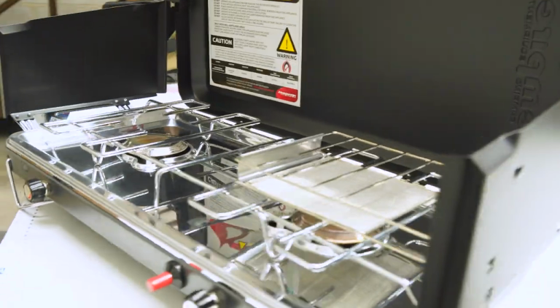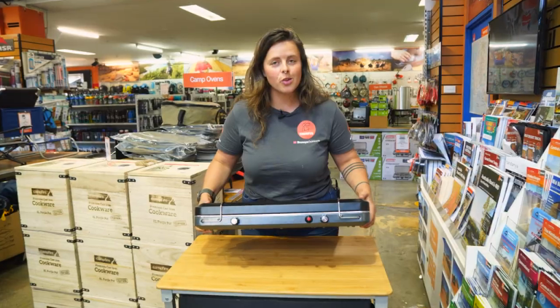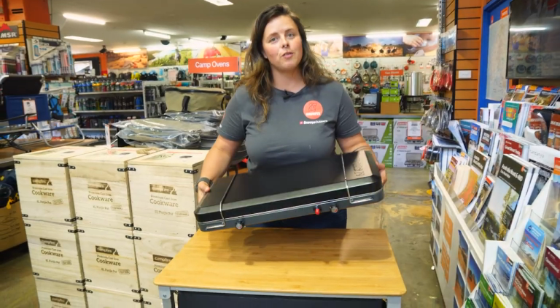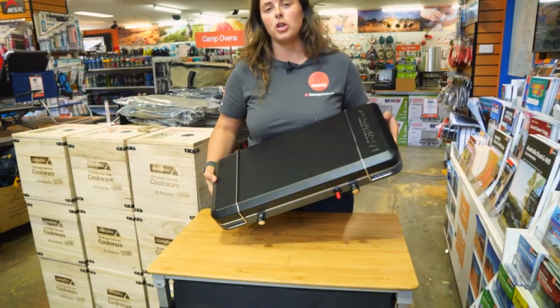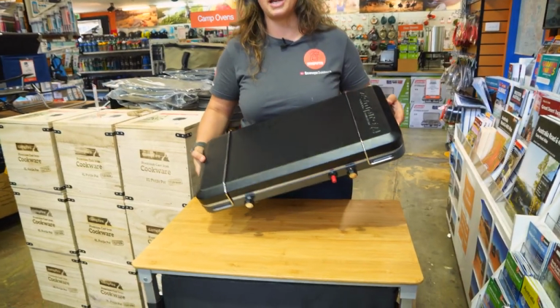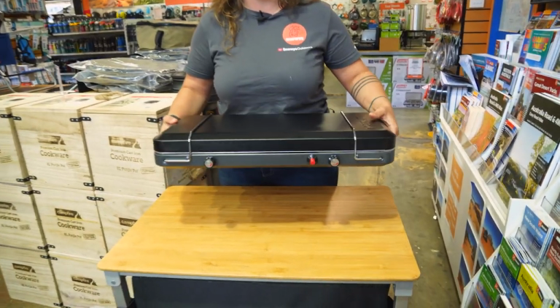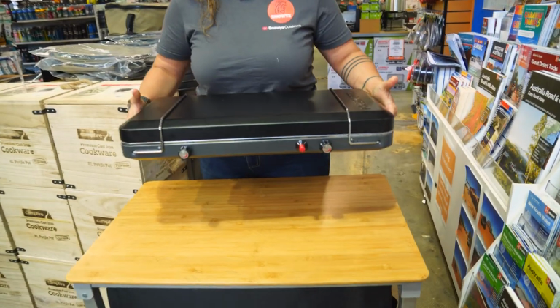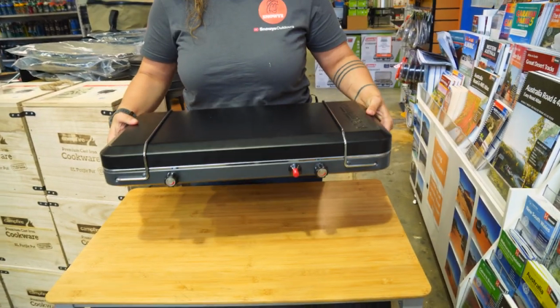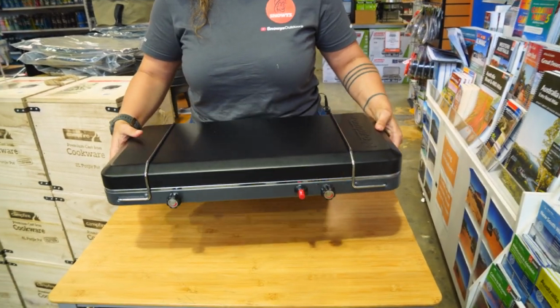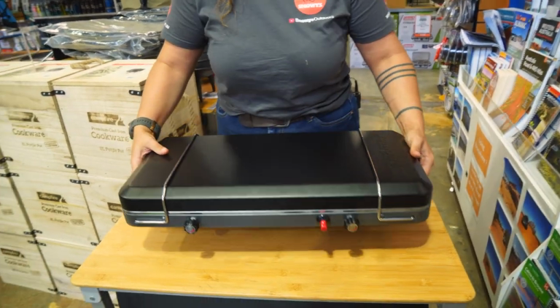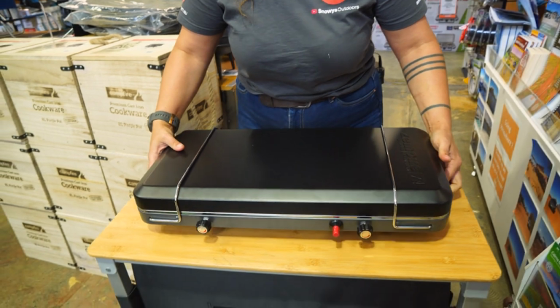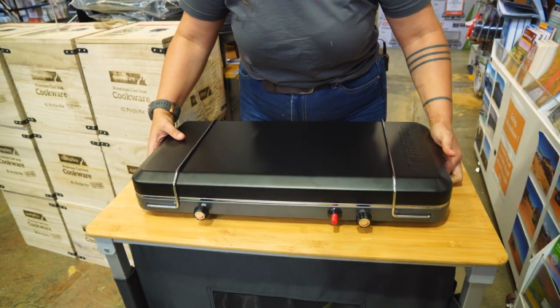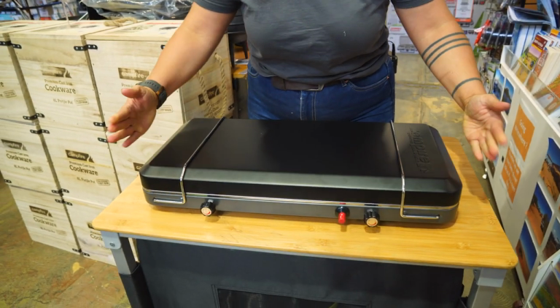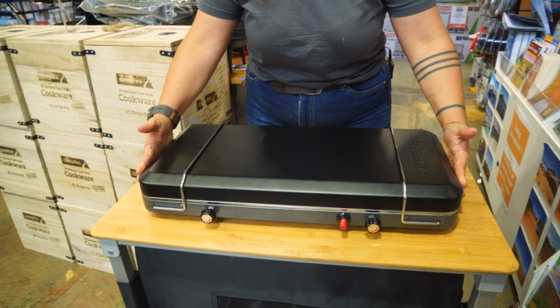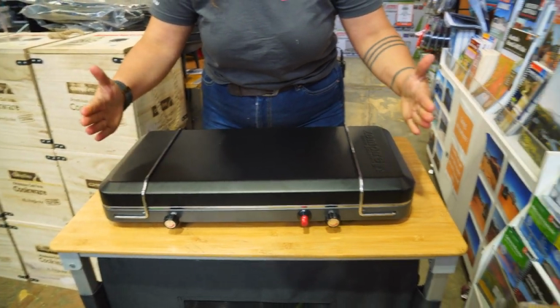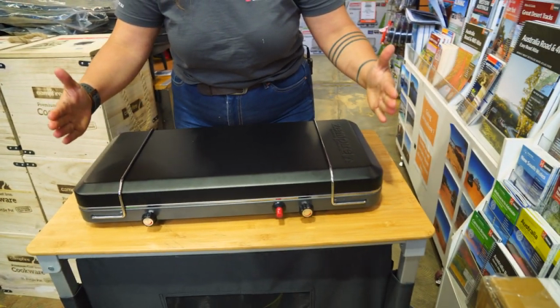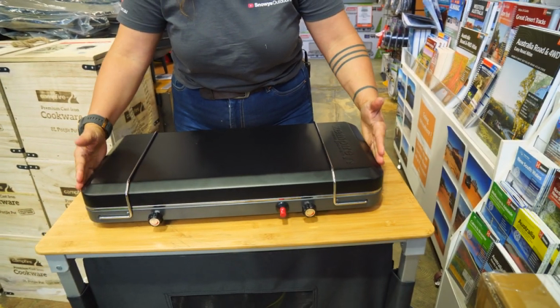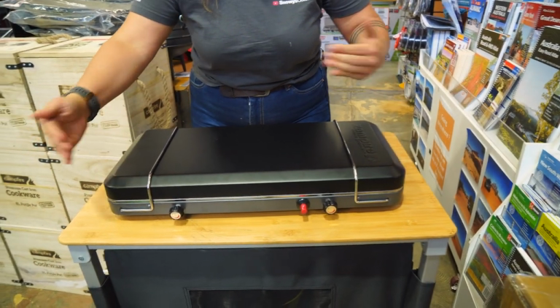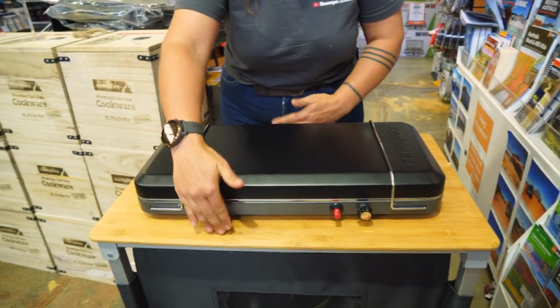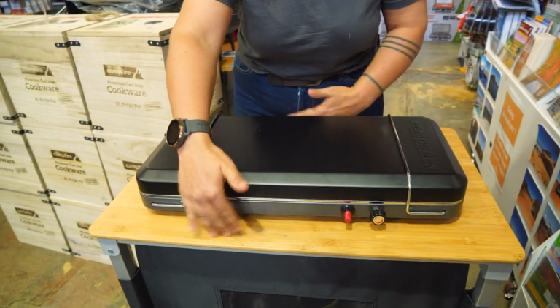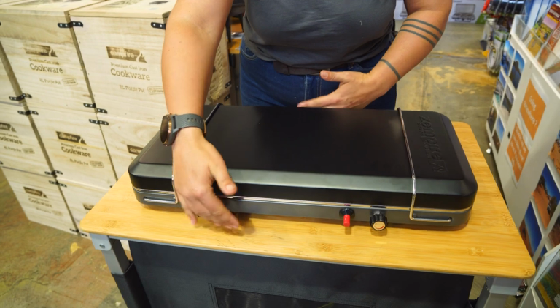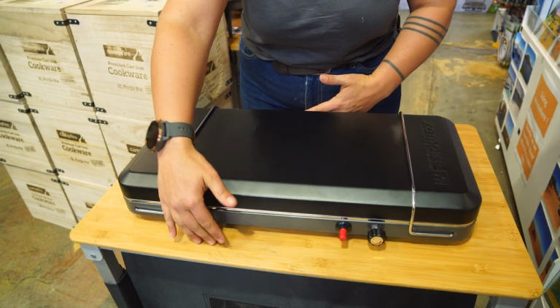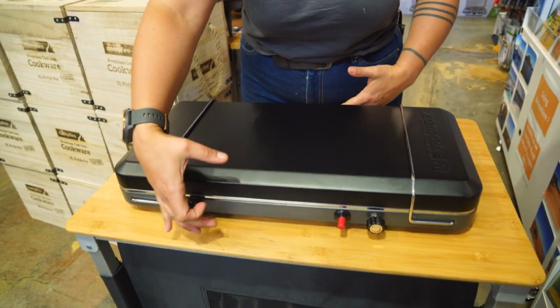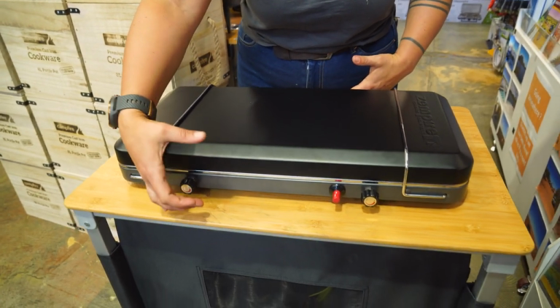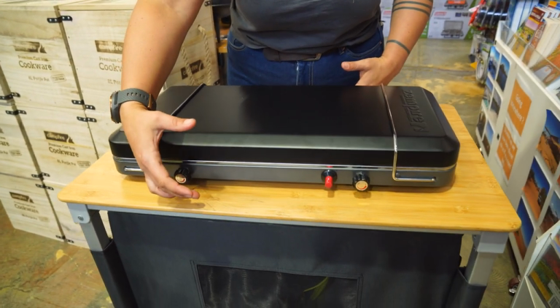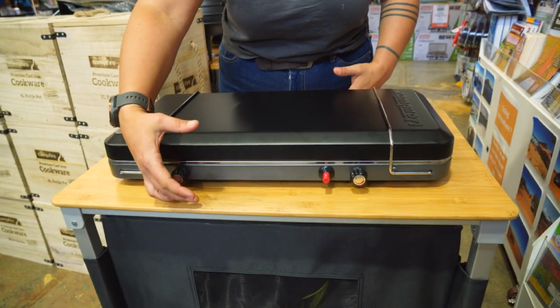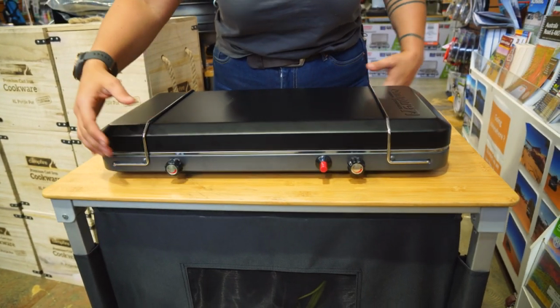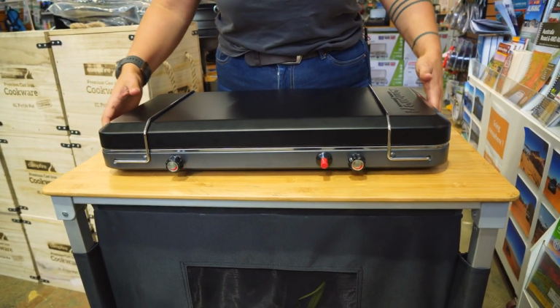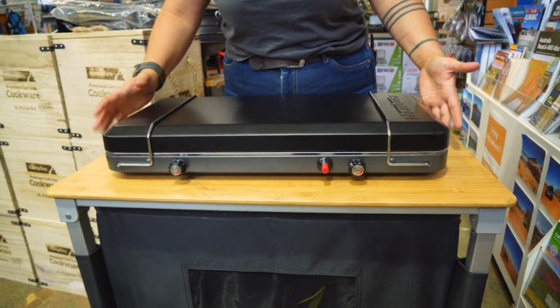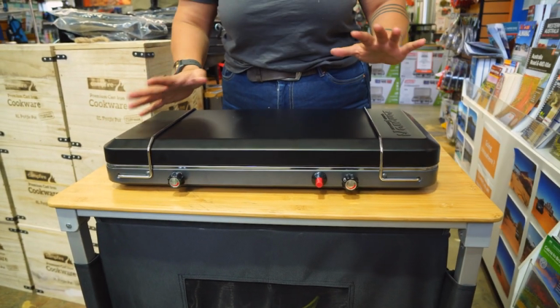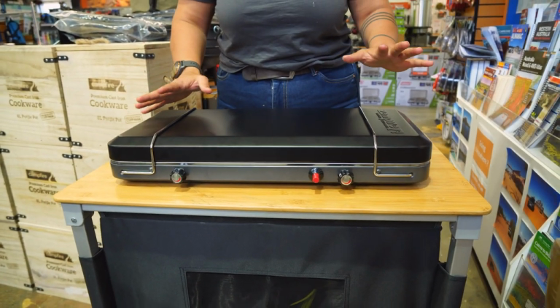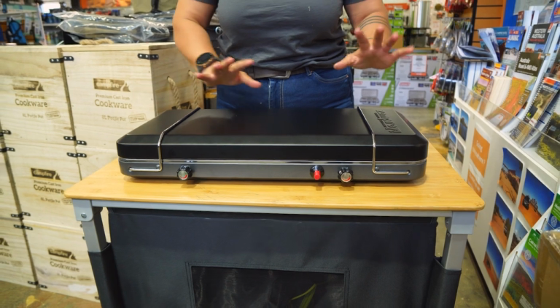So this is your stove when you pull it out of the box. Its dimensions when packed up are around about 60 centimetres long, about 32 centimetres deep, and around about 10 centimetres tall. It also weighs six and a half kilos.